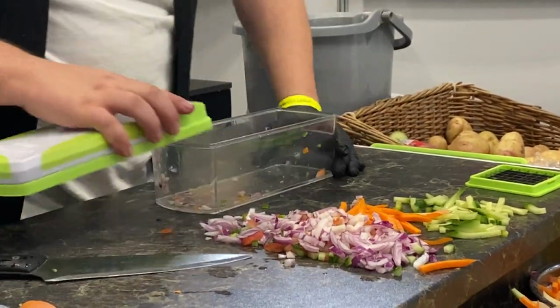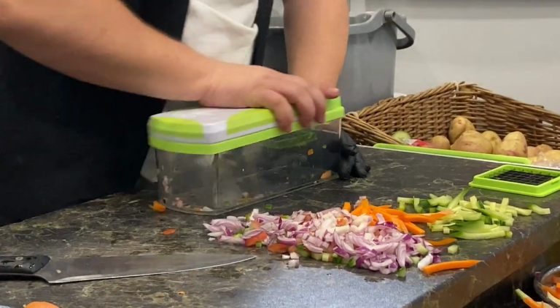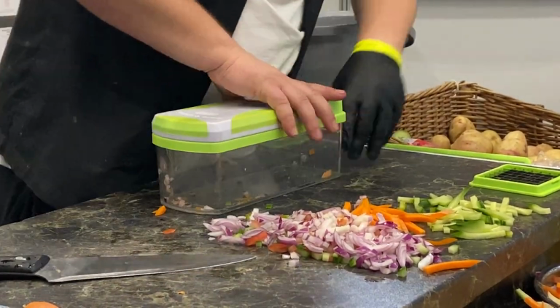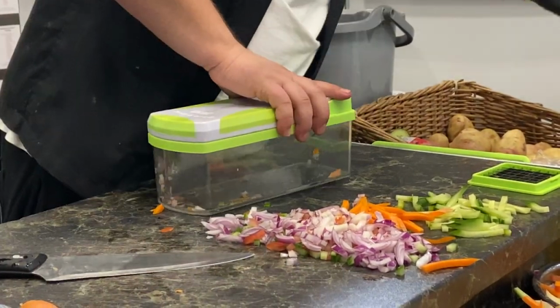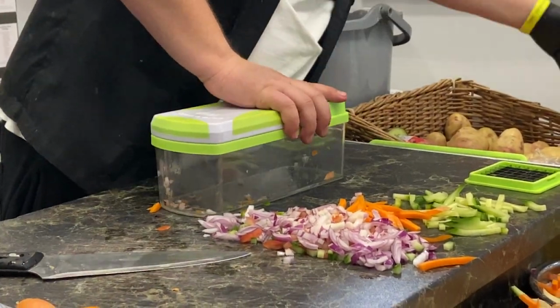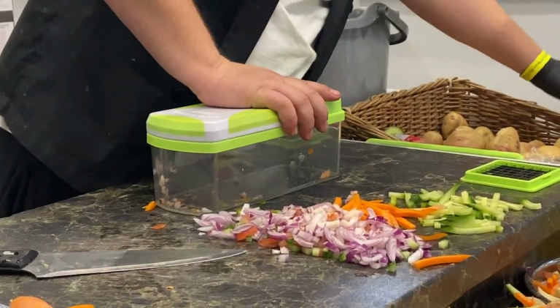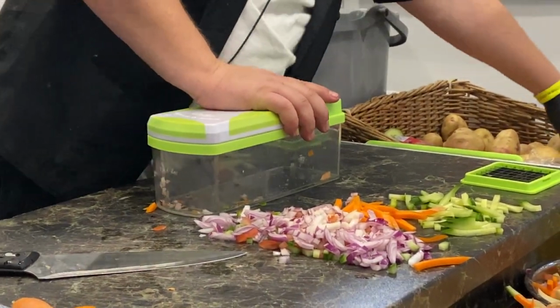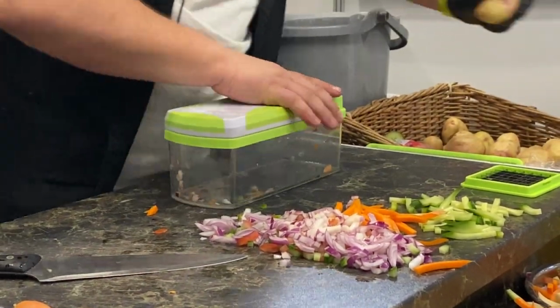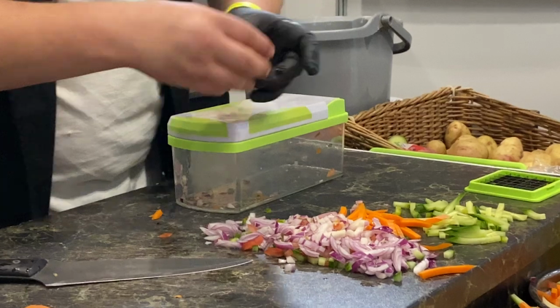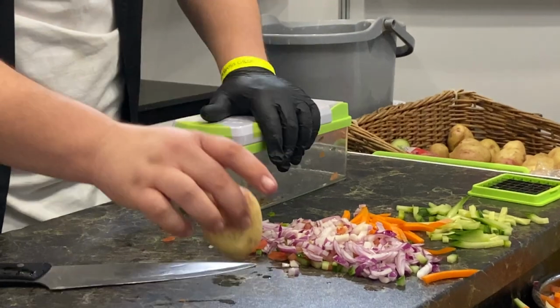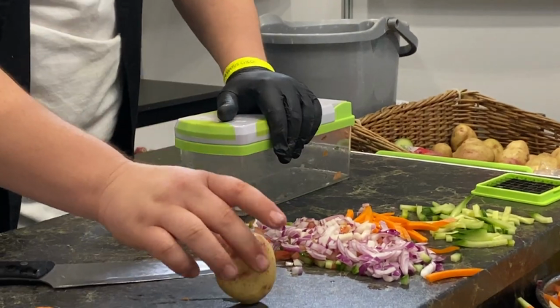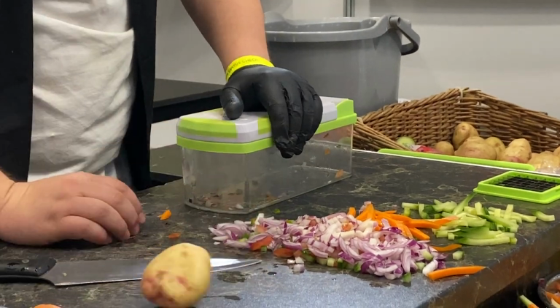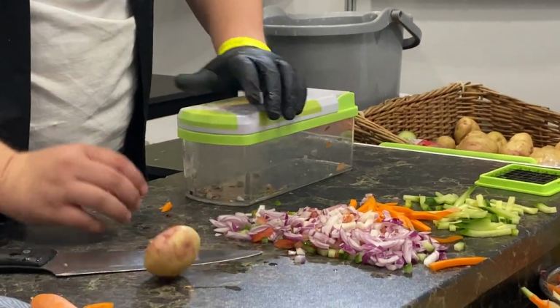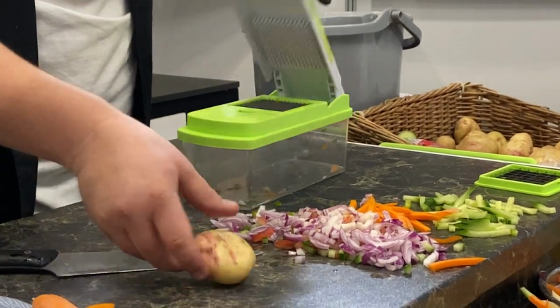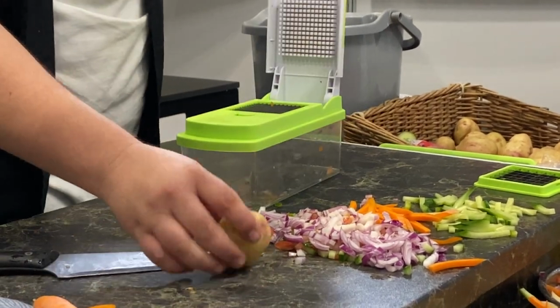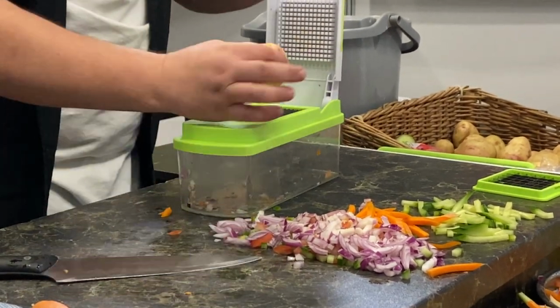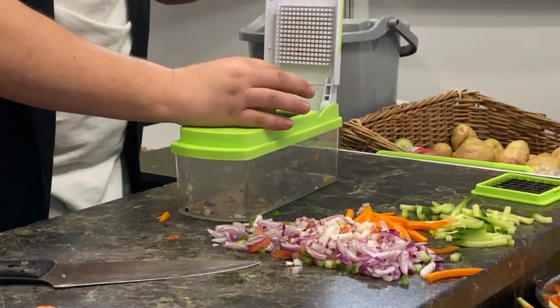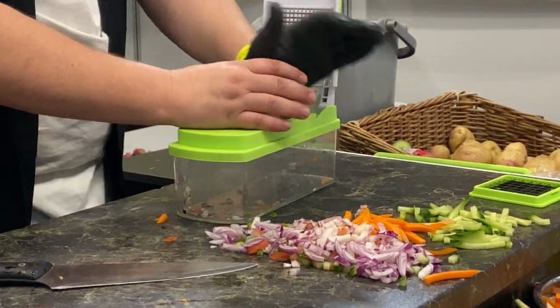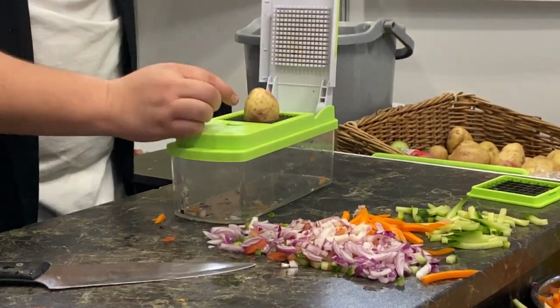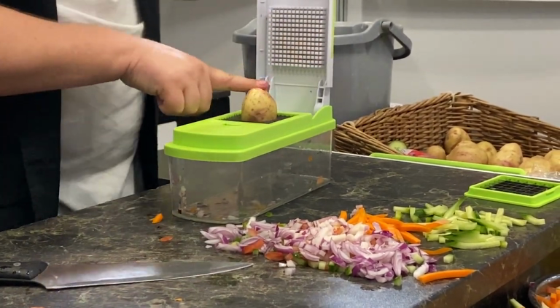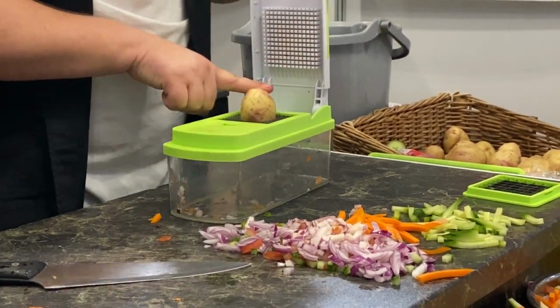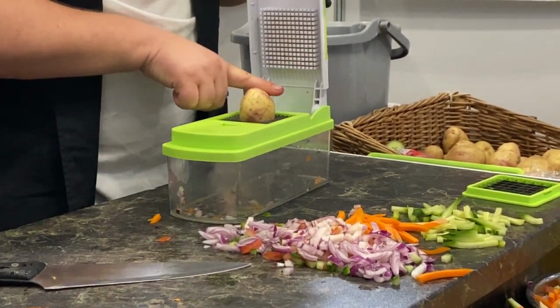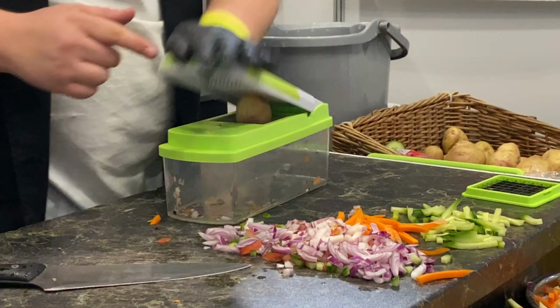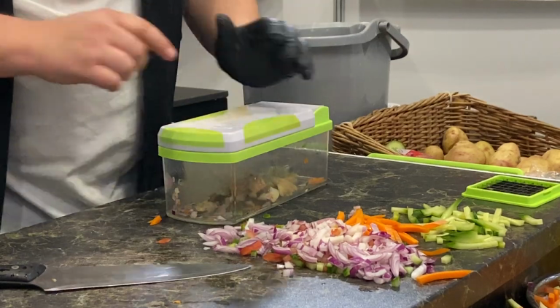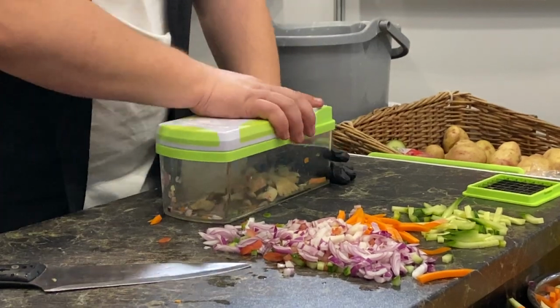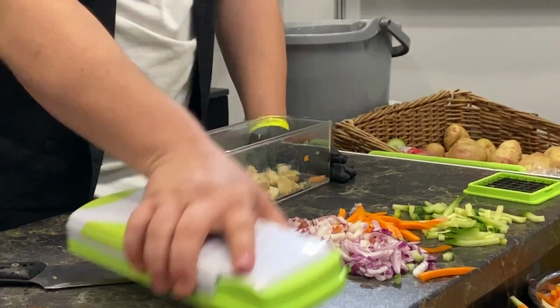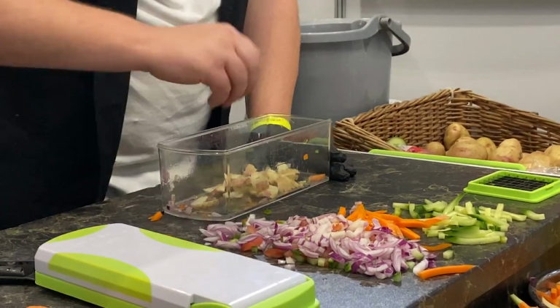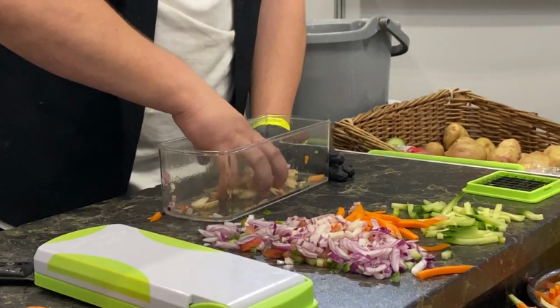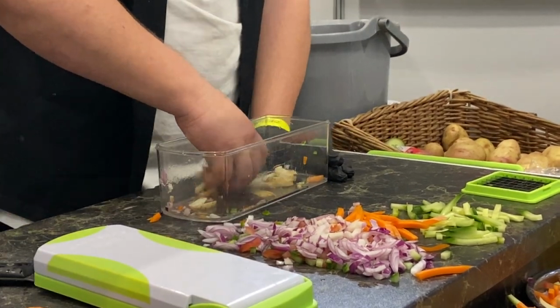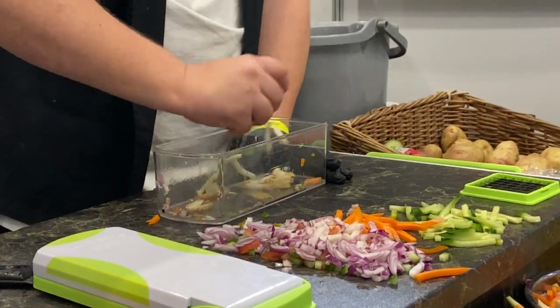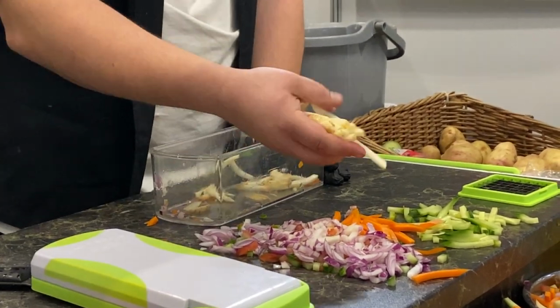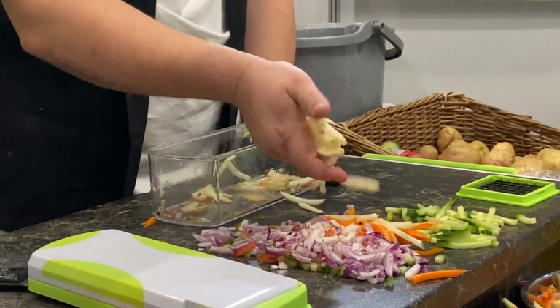If you want to do skinny french fries for the kids, don't forget with potatoes they tend to wobble about. So at its long point, bump it into the blade so it can't roll around. When you push through, you end up with a perfectly cut skinny french fry.